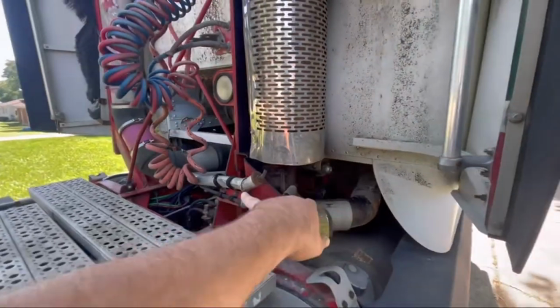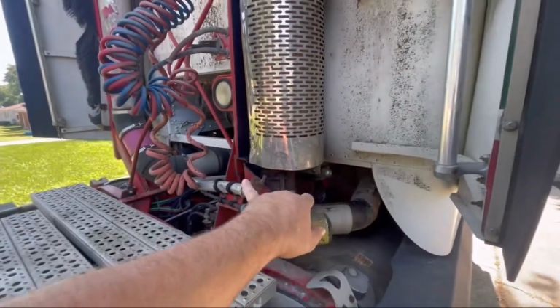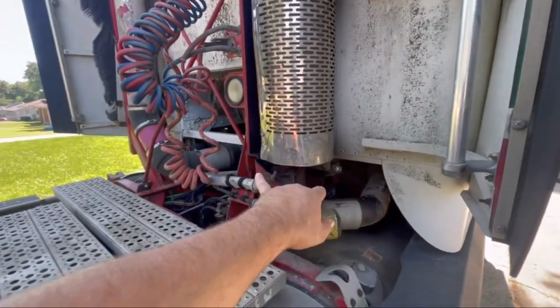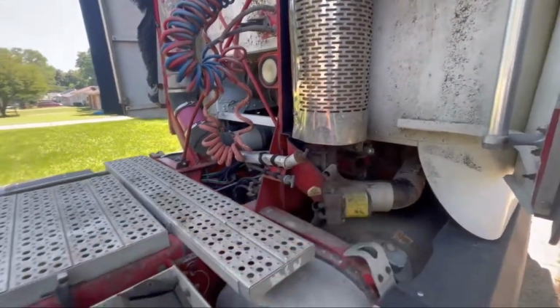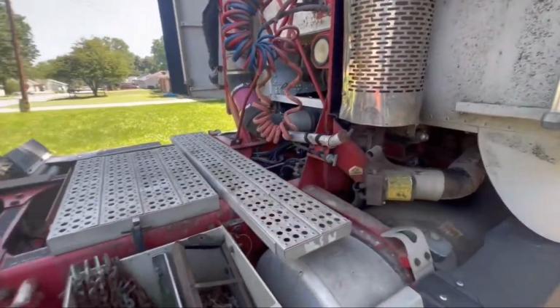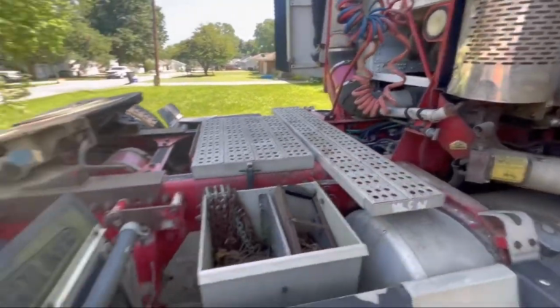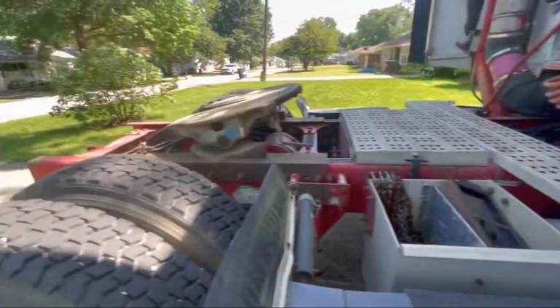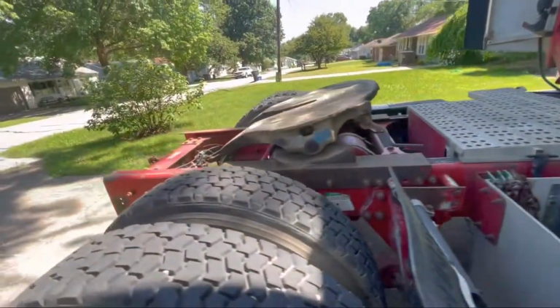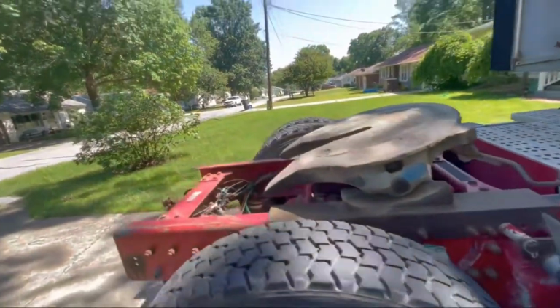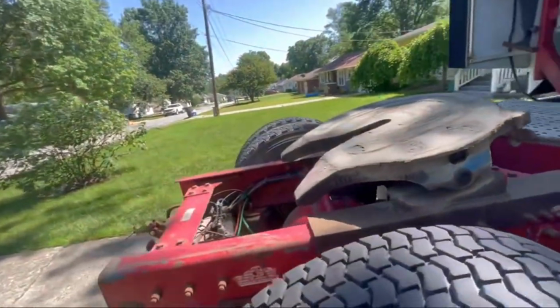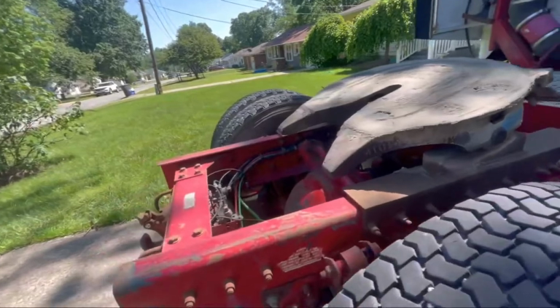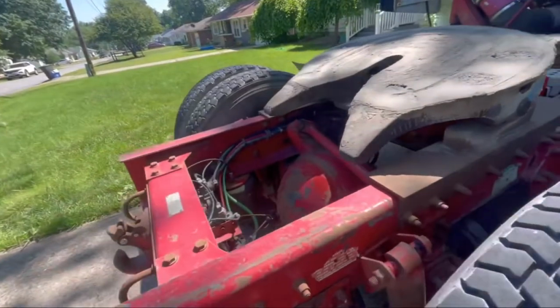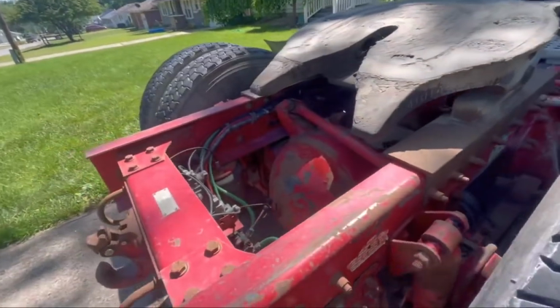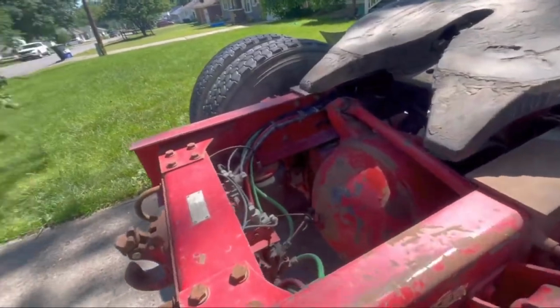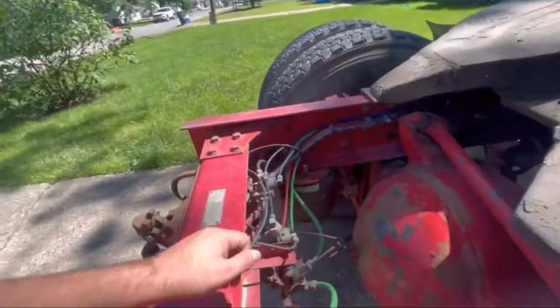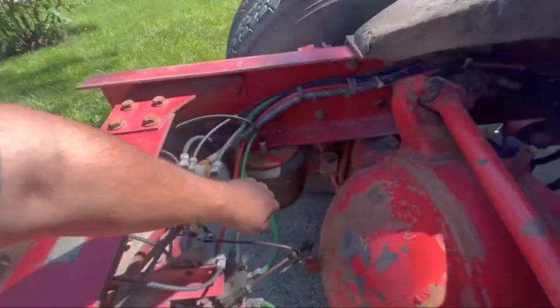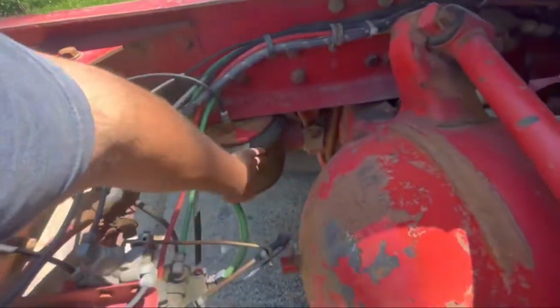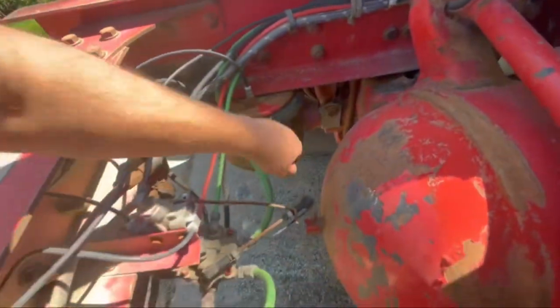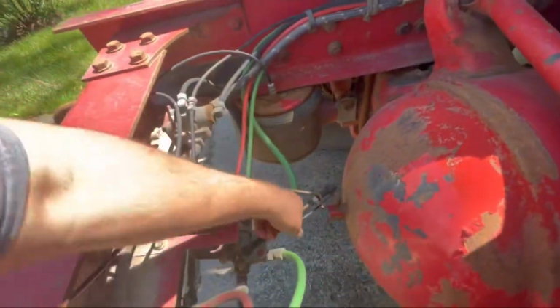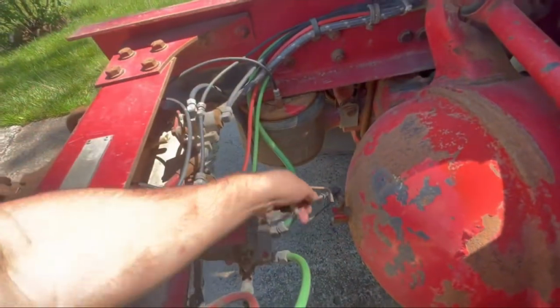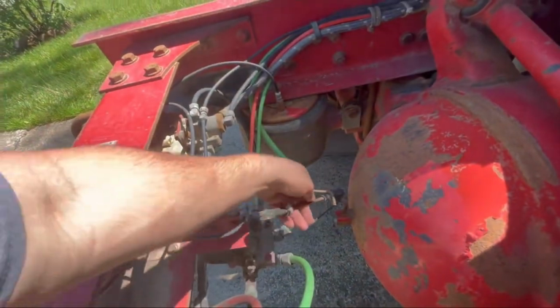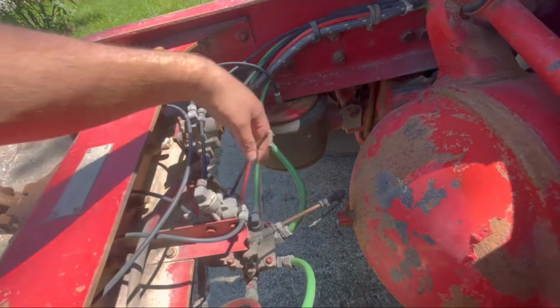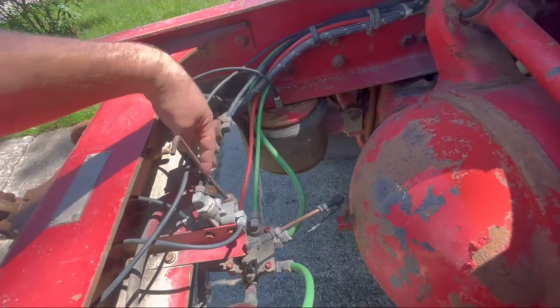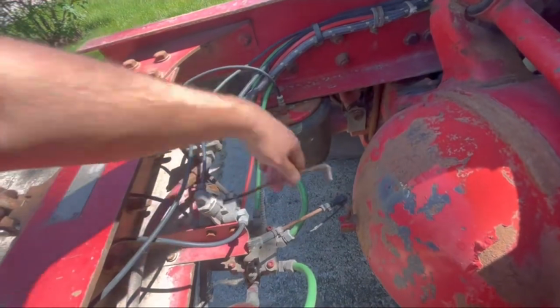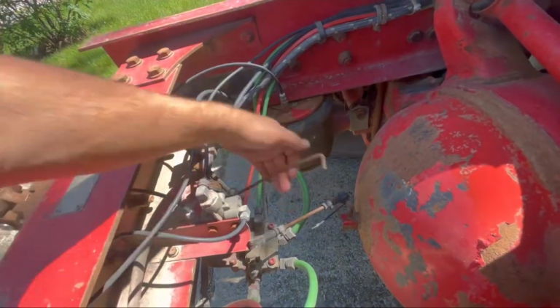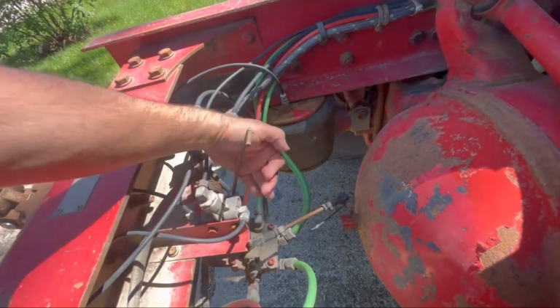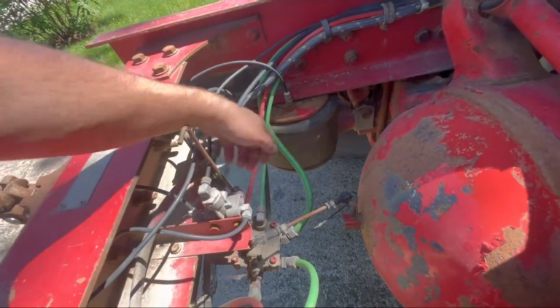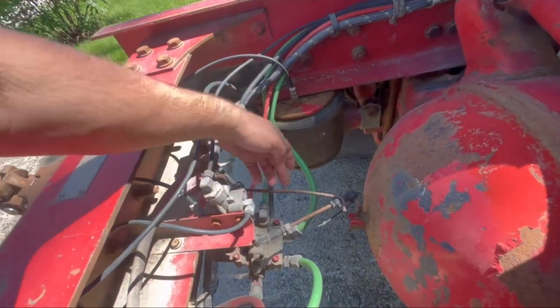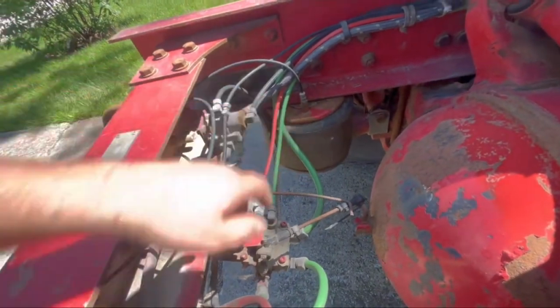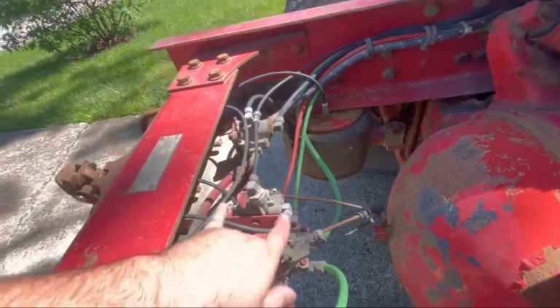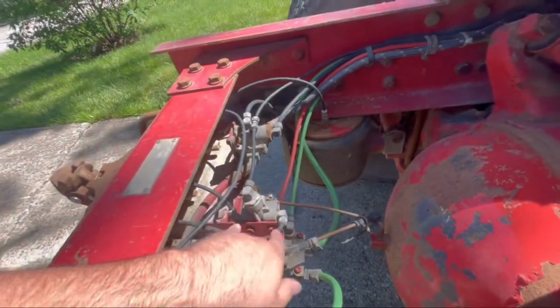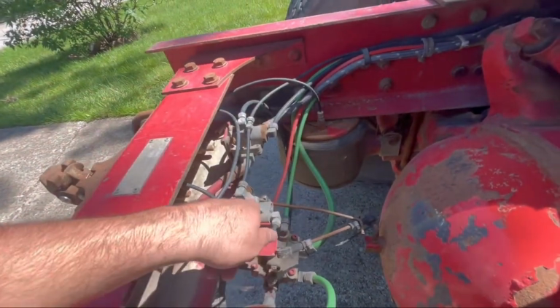Needs two airbags there, and I need to find out why I have no load leveling valve, because it's not supplying air to here. I undid it — I'm just sitting here trying to figure it out, but I have no air into this valve.